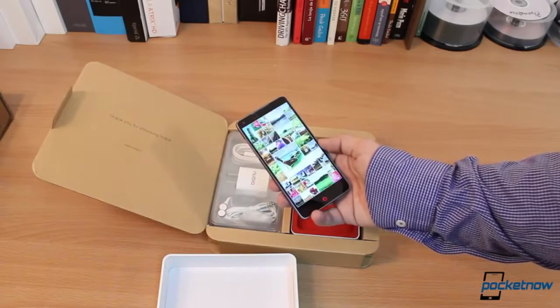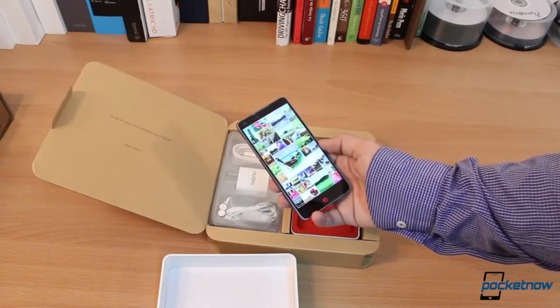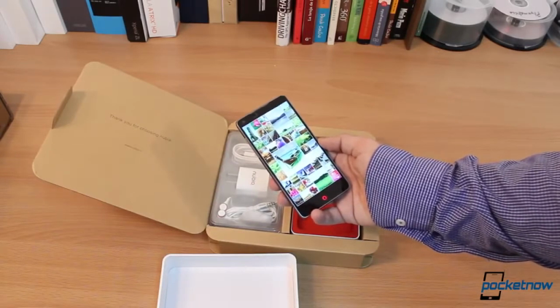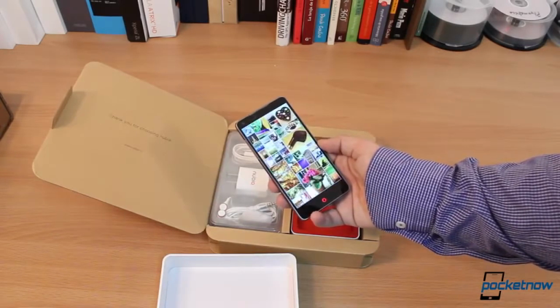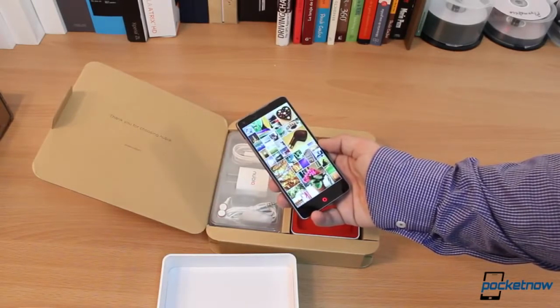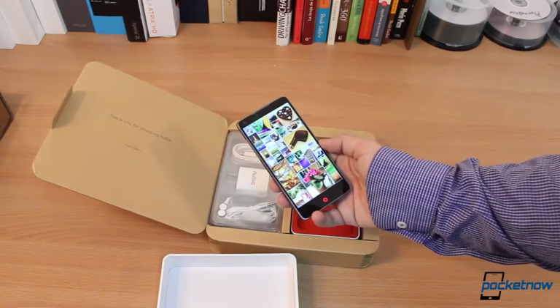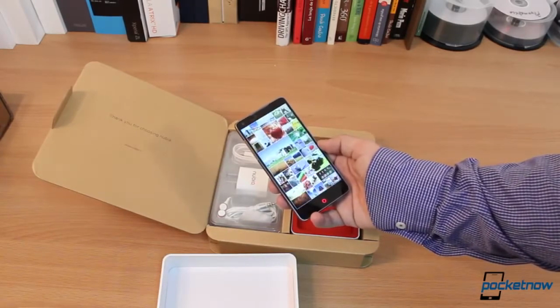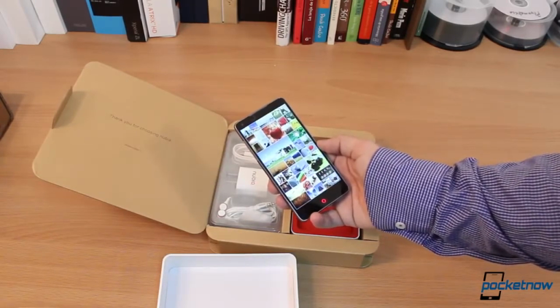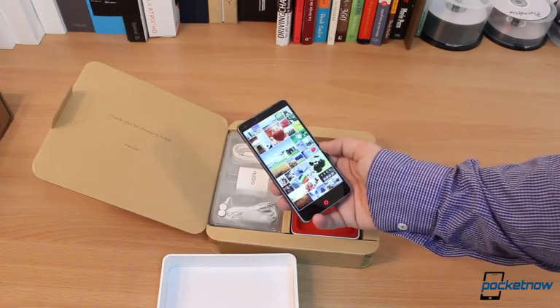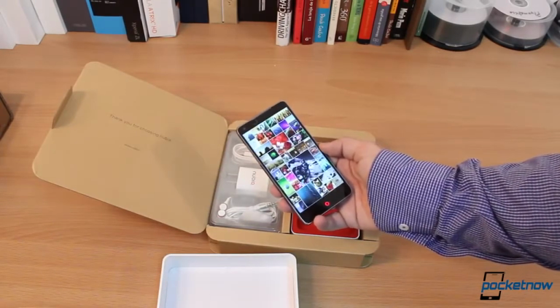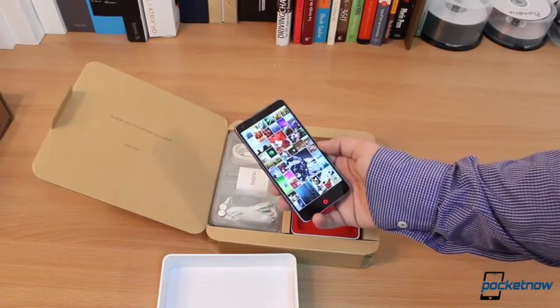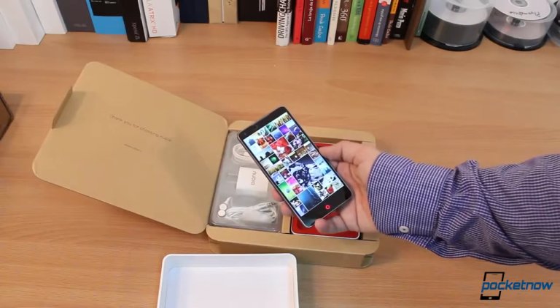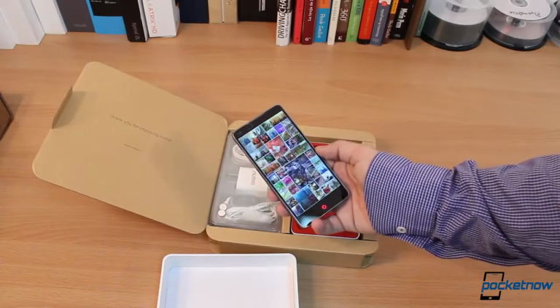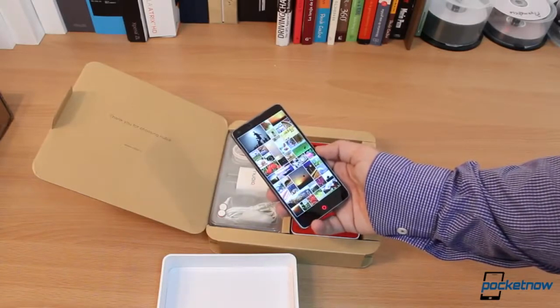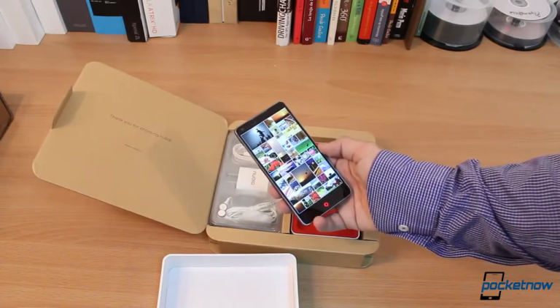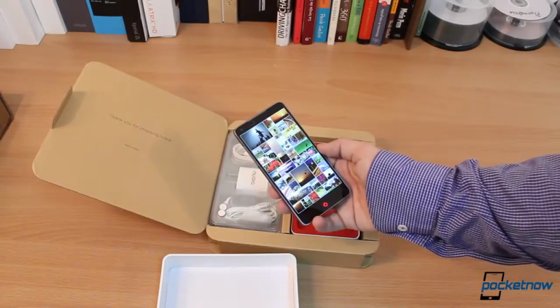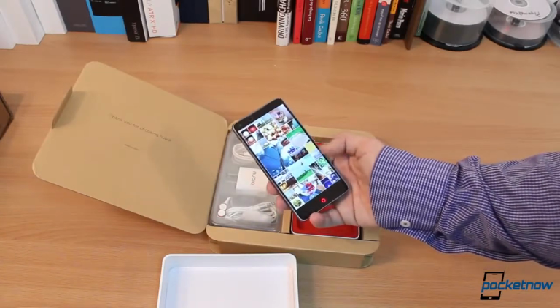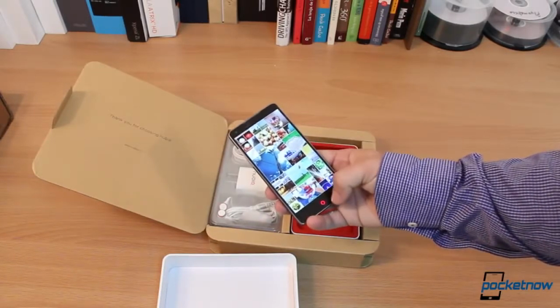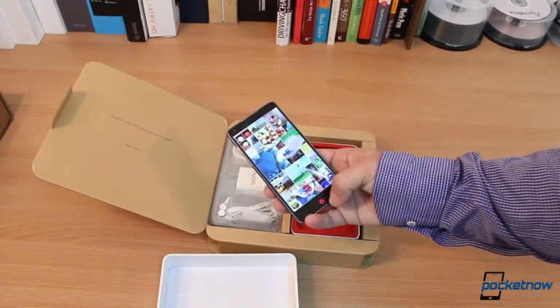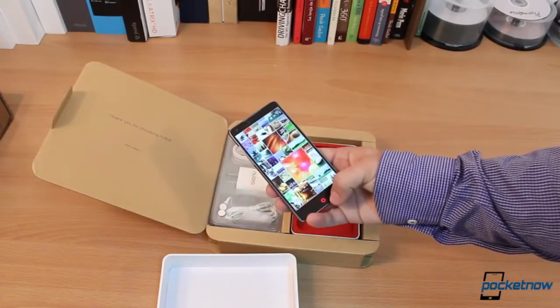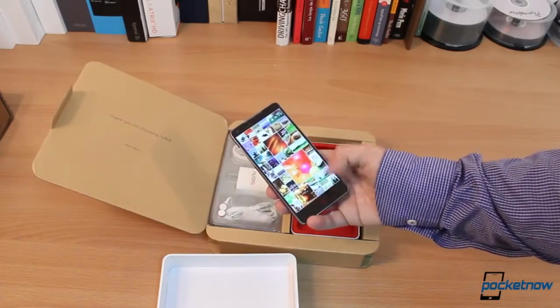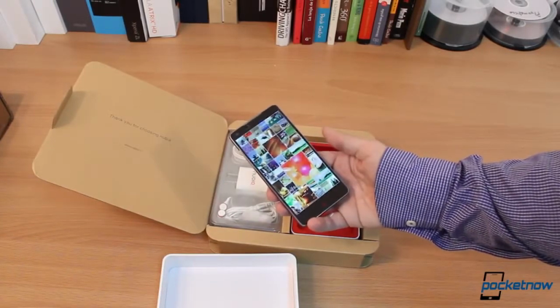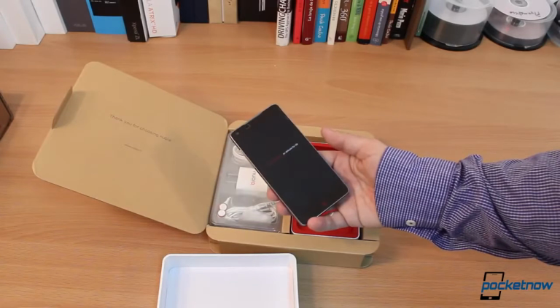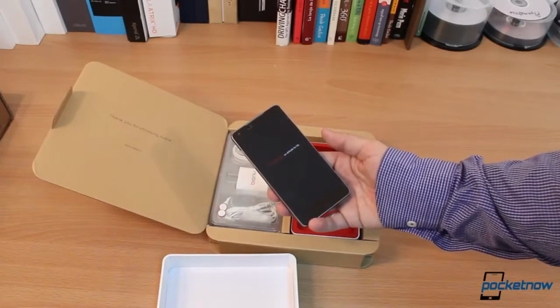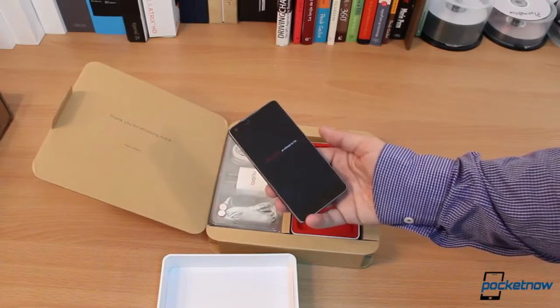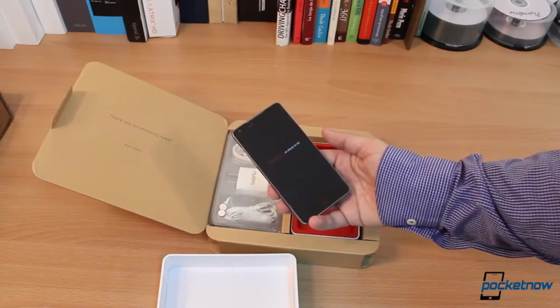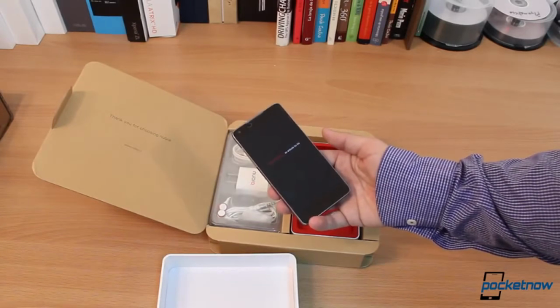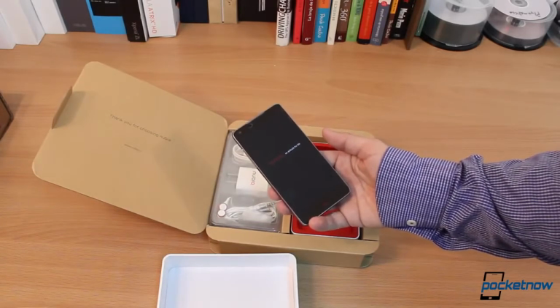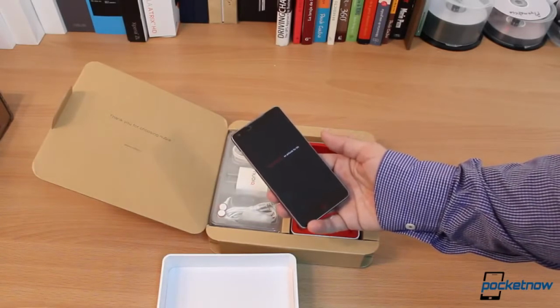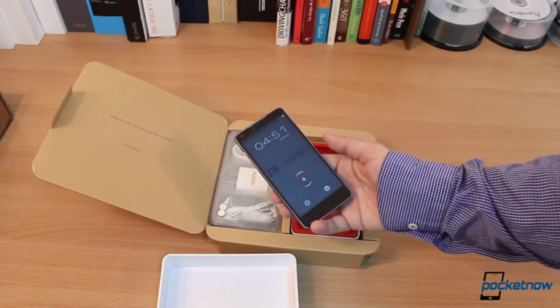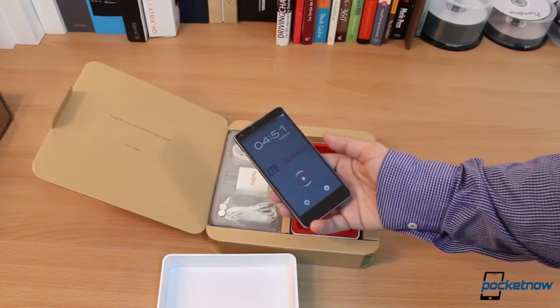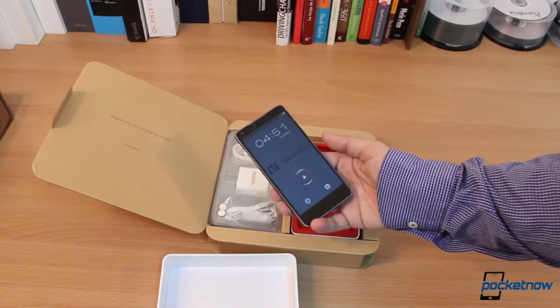Let's try the initial boot. It says 'Nubia' in a way that I really cannot read, but I guess it was intuitive. We get photos — apparently this phone has a really good 13 megapixel camera, which they're touting in the initial boot. We also get this little ring at the bottom, which is really interesting. 'Personality and attitude for life' — interesting quote.